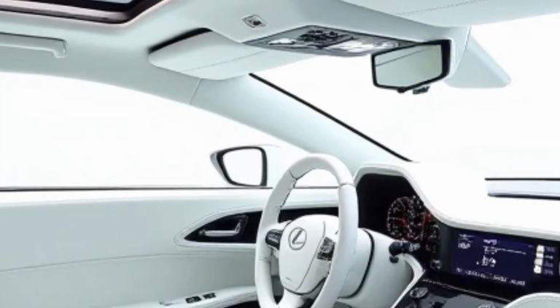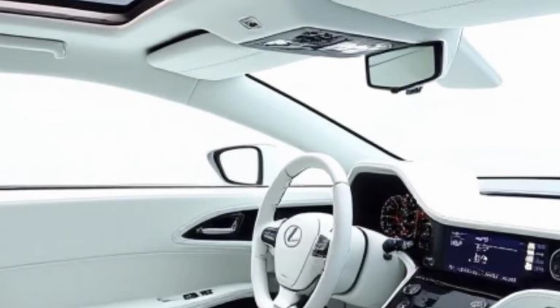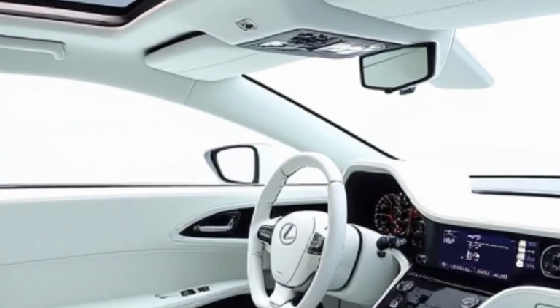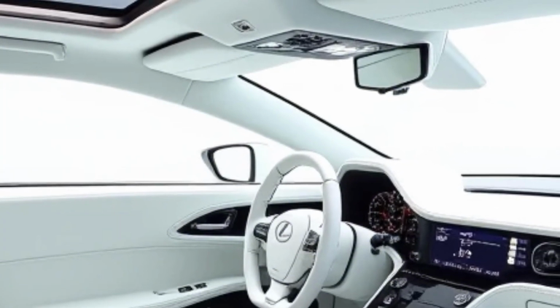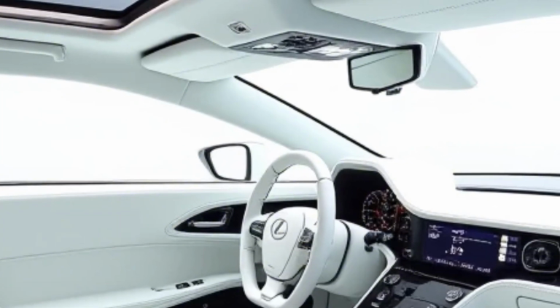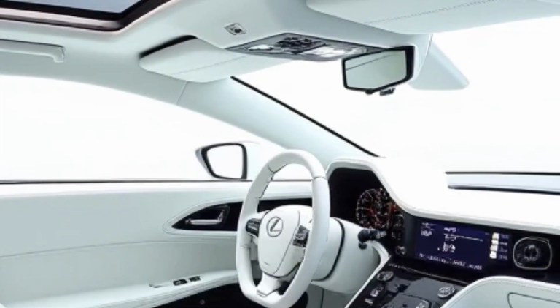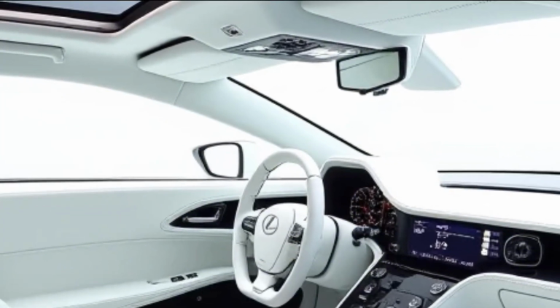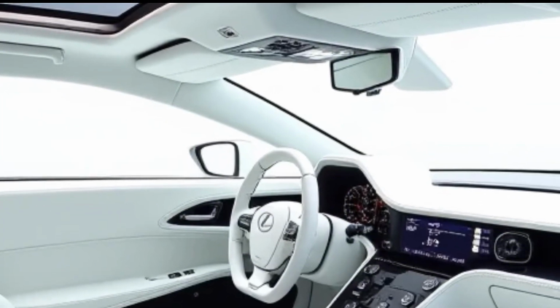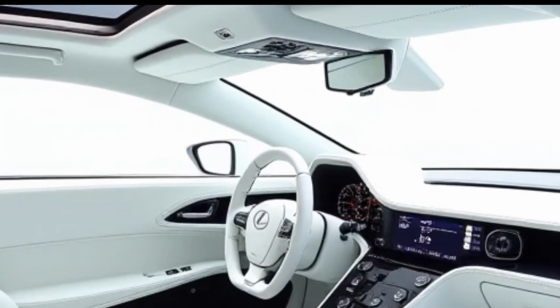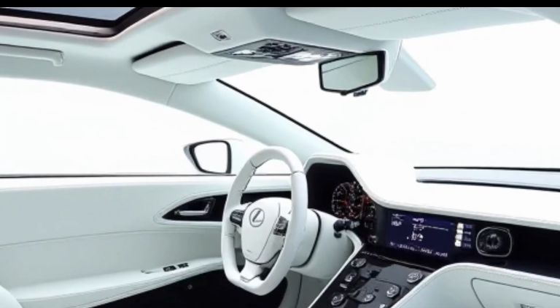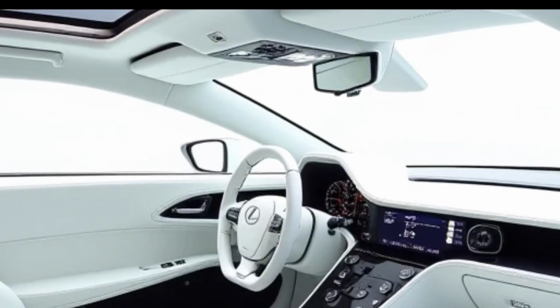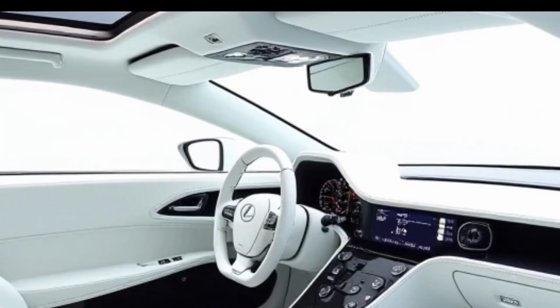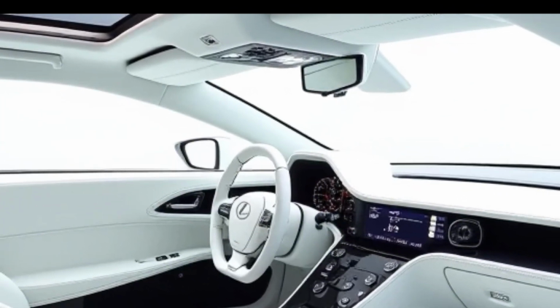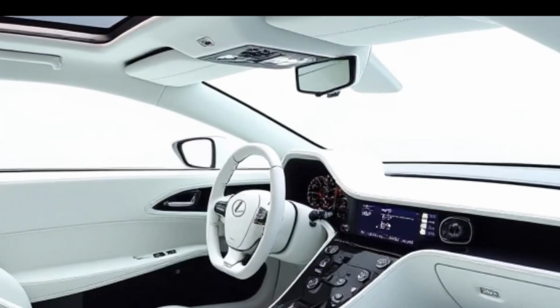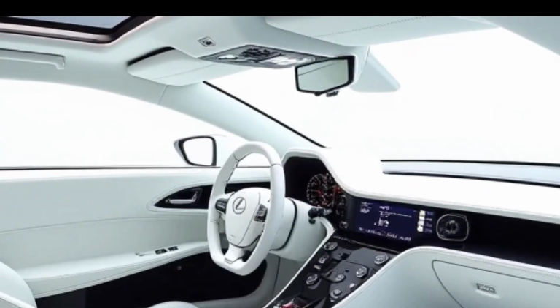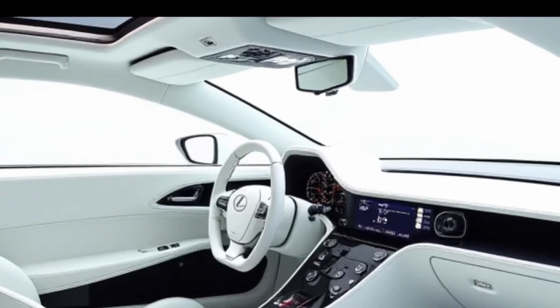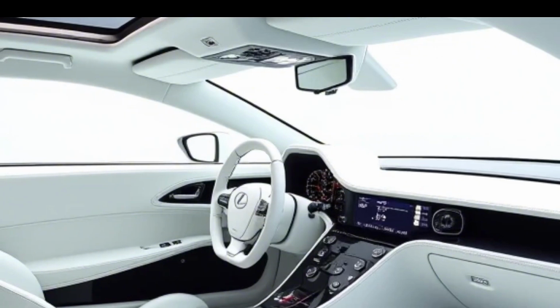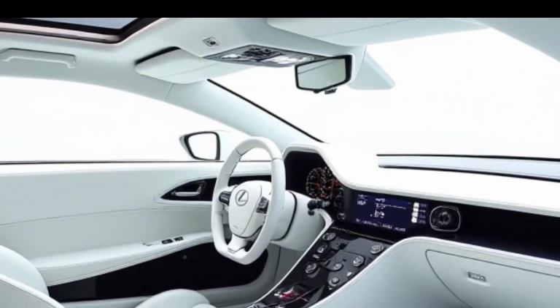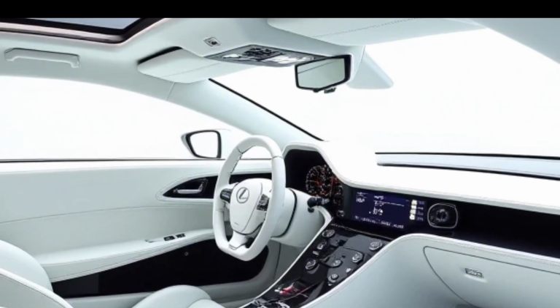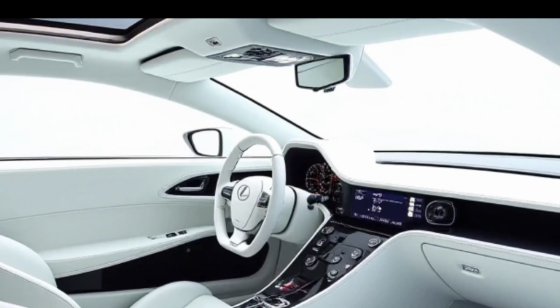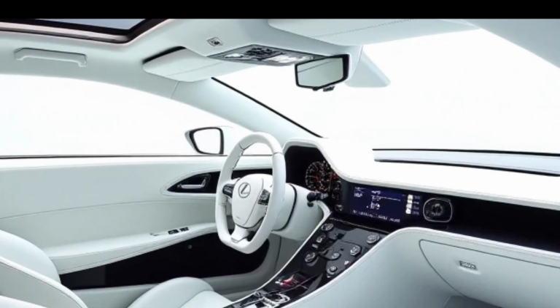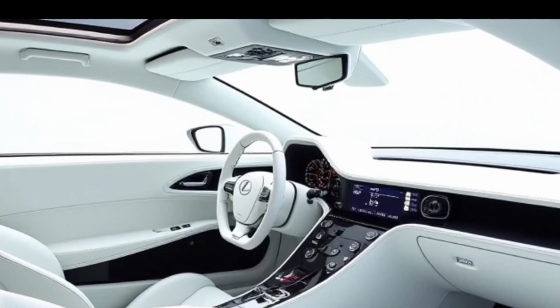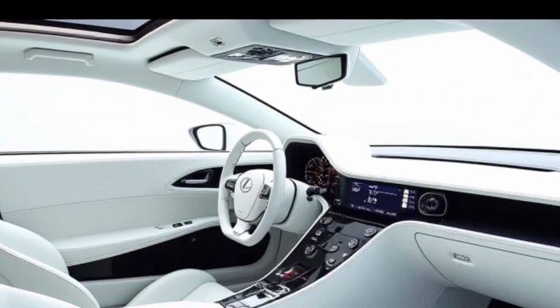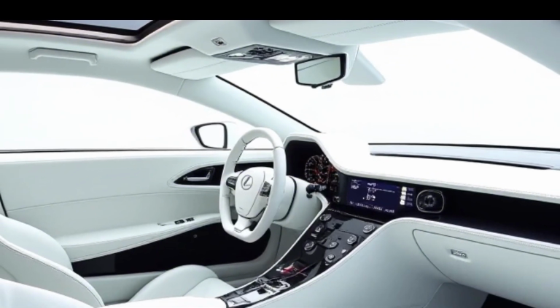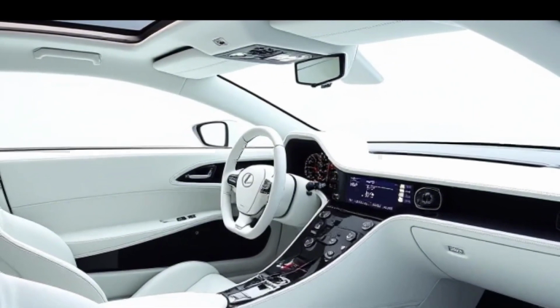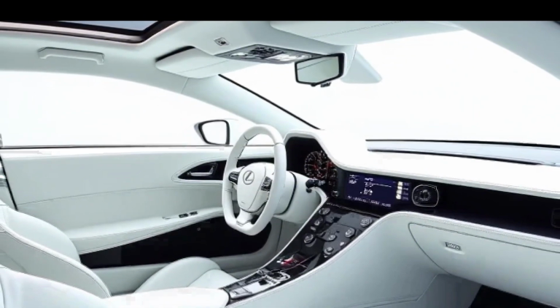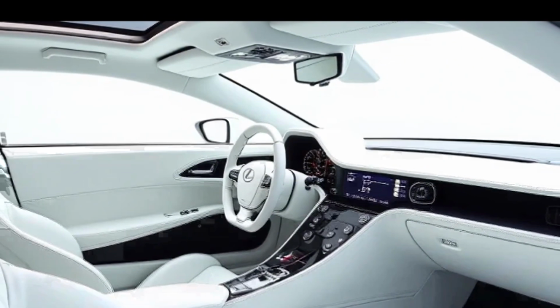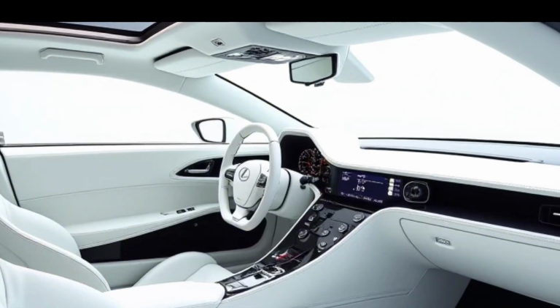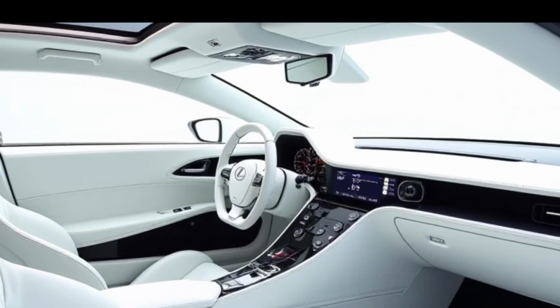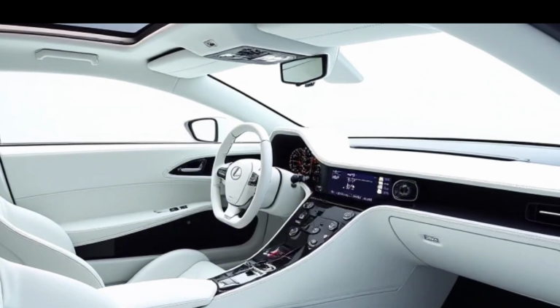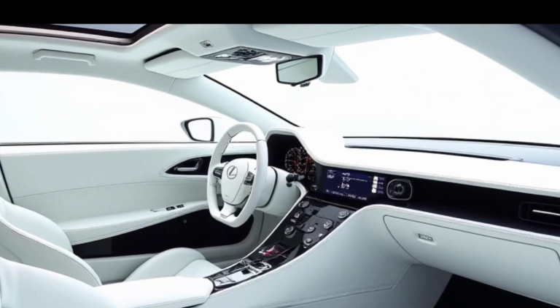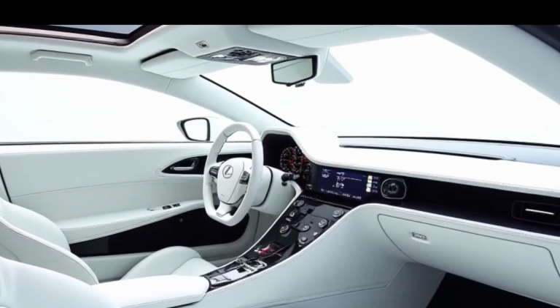At the rear, a retractable wing, sharp taillights, and a race-inspired diffuser complete the high-performance aesthetic. Every inch of the bodywork is designed for speed and stability, with airflow management playing a key role in both cooling and downforce.